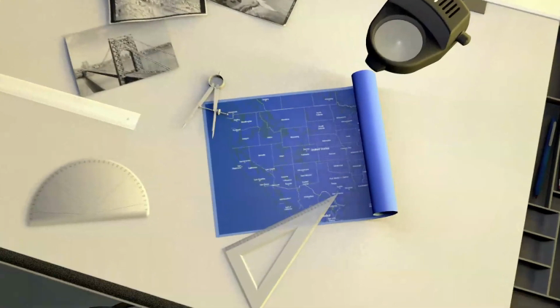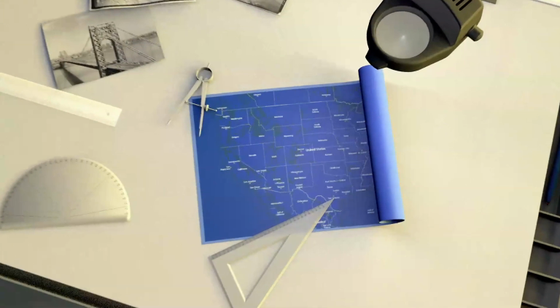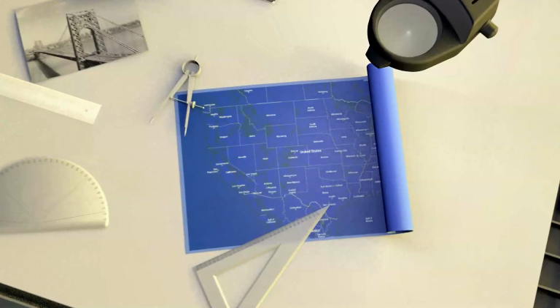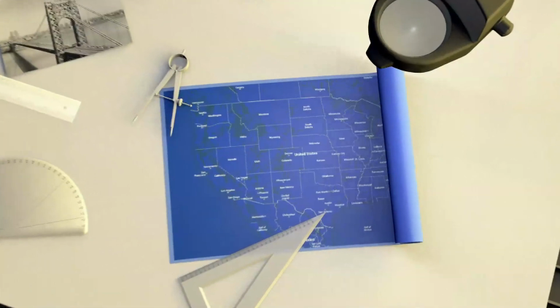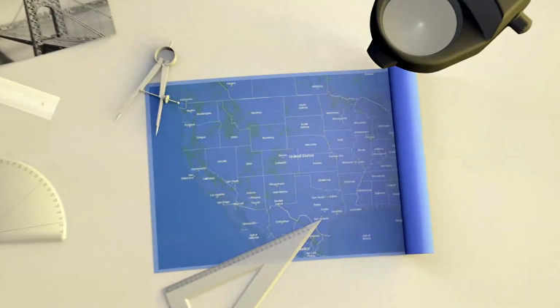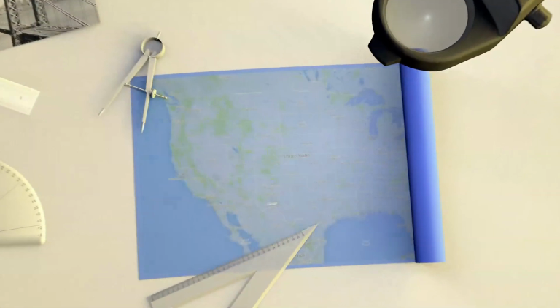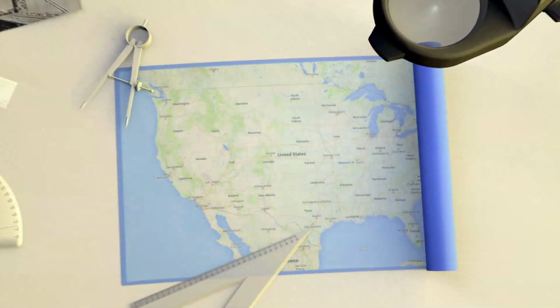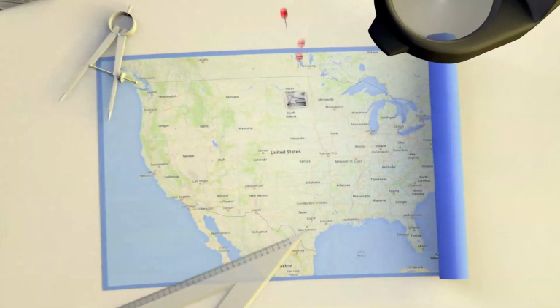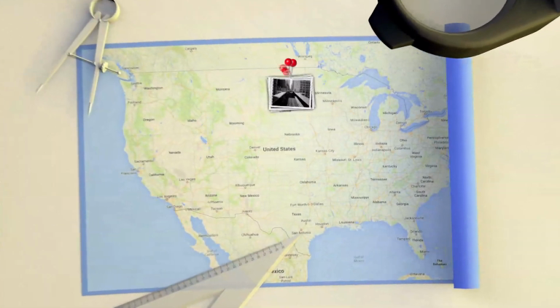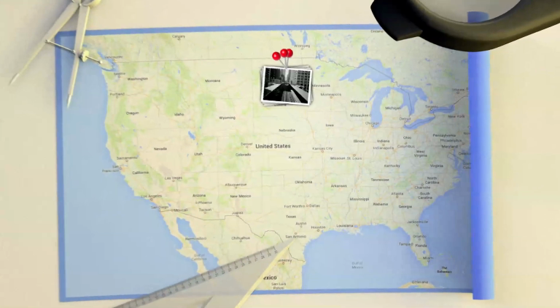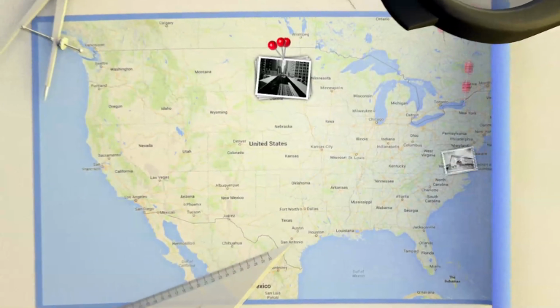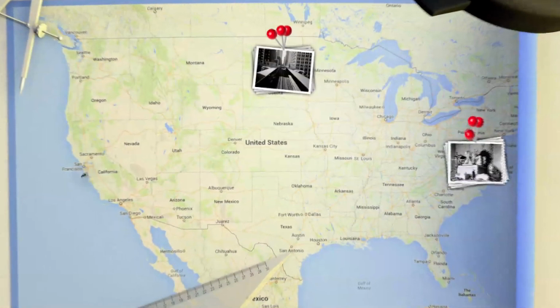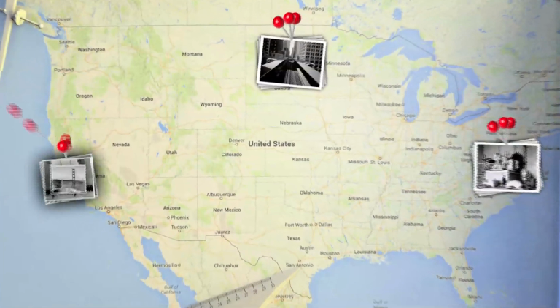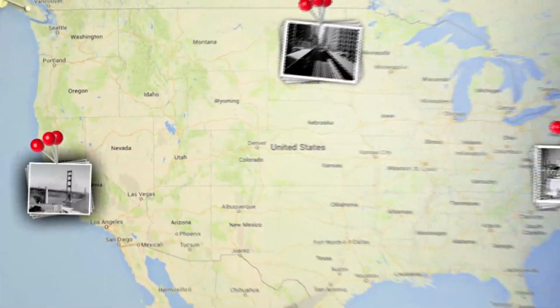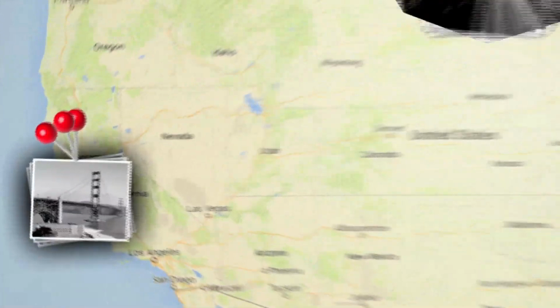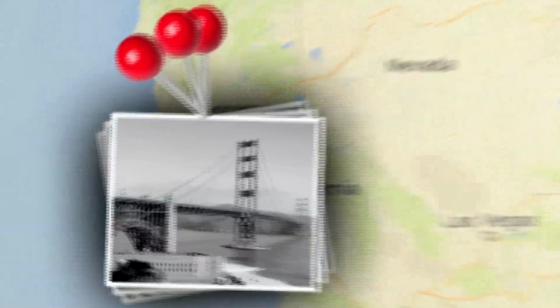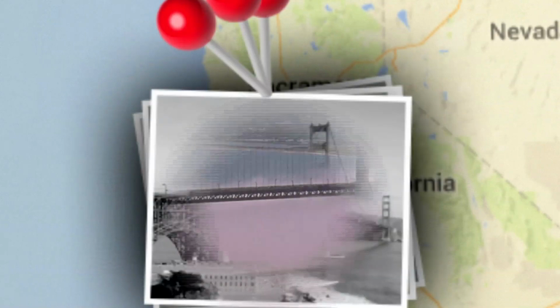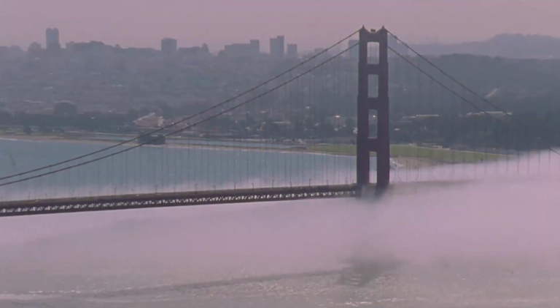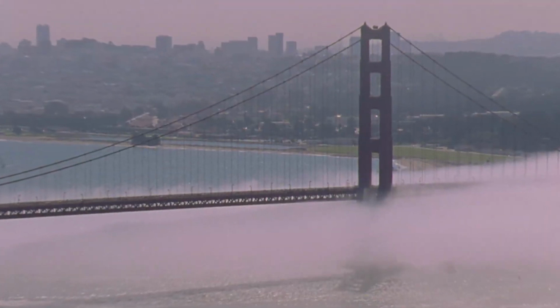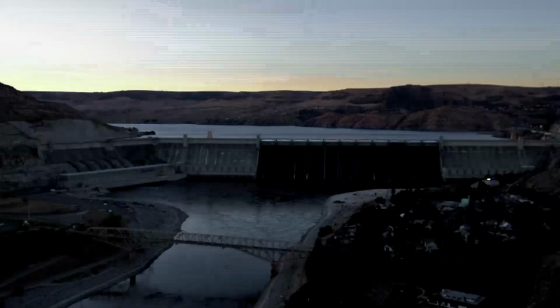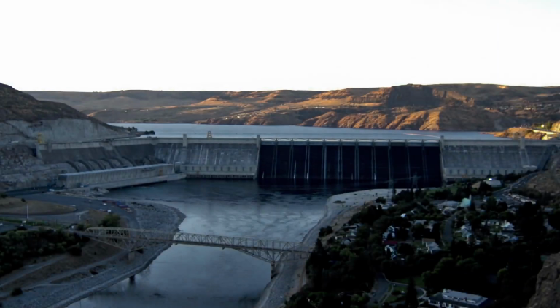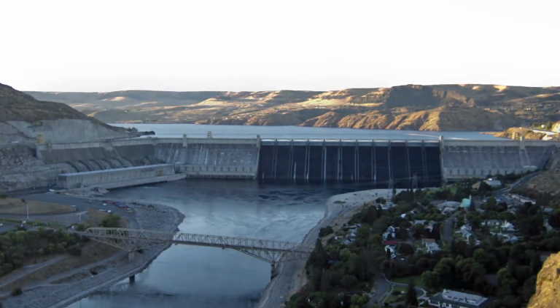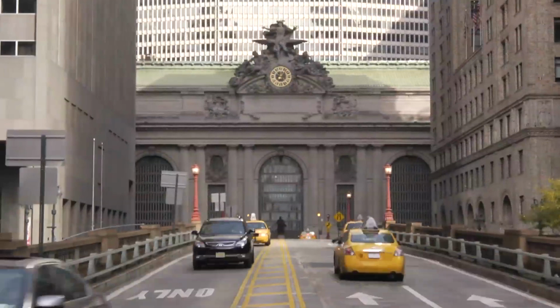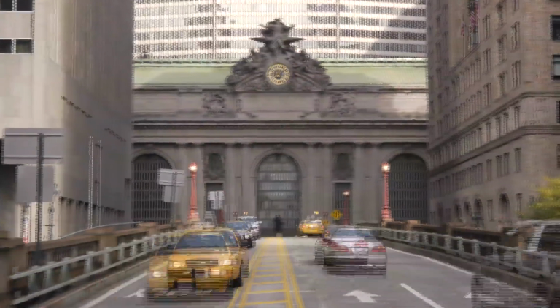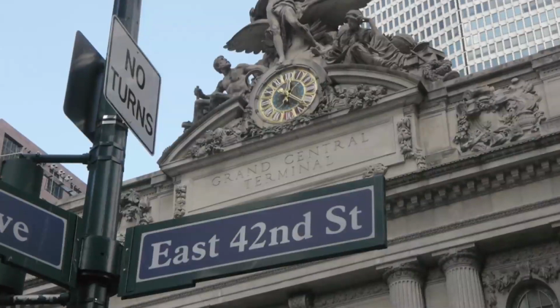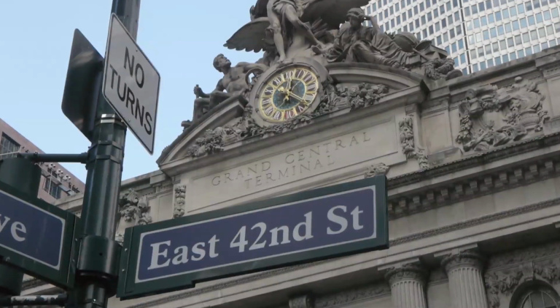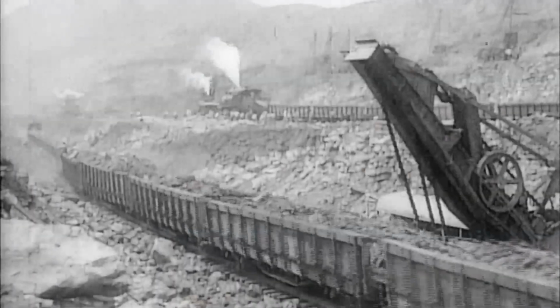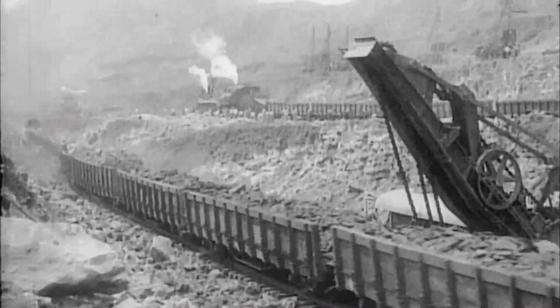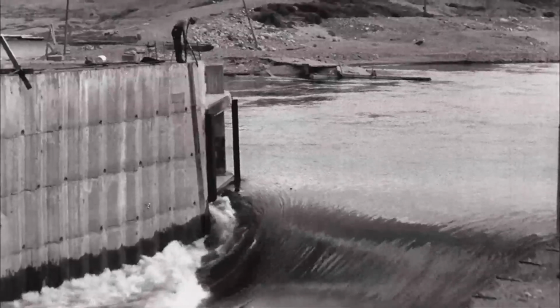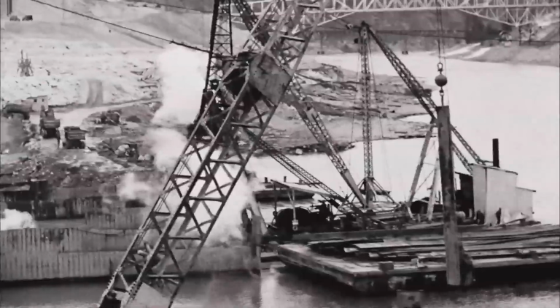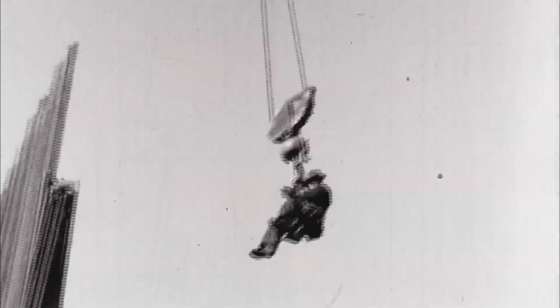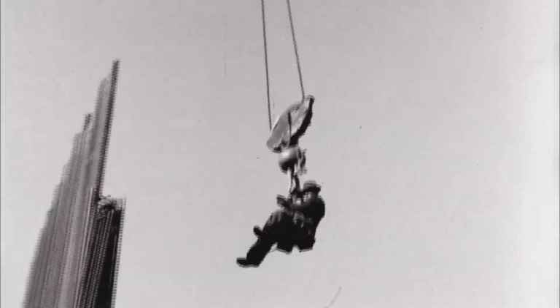Once again, we are setting out to map America. This time, we are exploring the major building projects that have transformed cities and towns across the country, and in turn, have transformed the way we live and work.